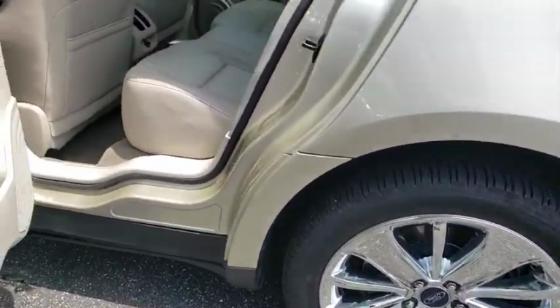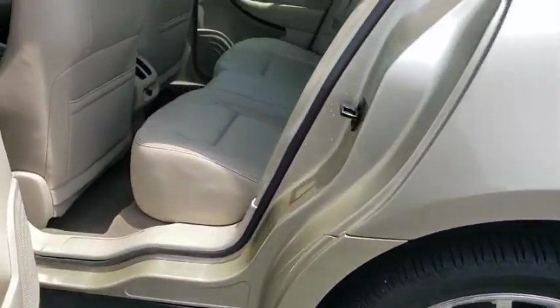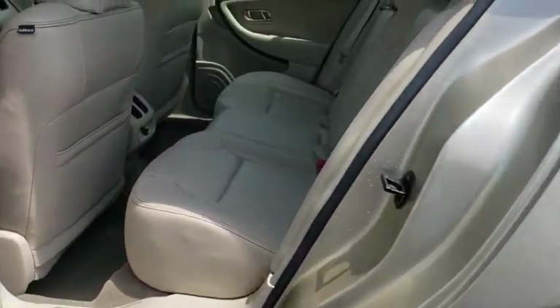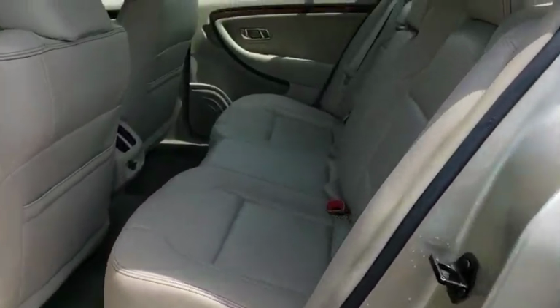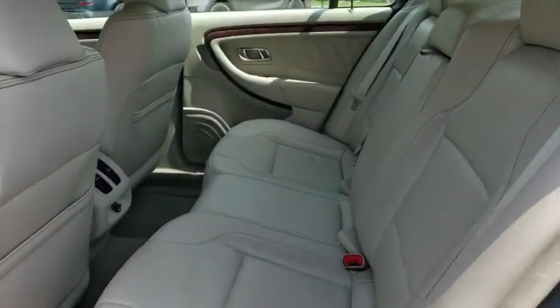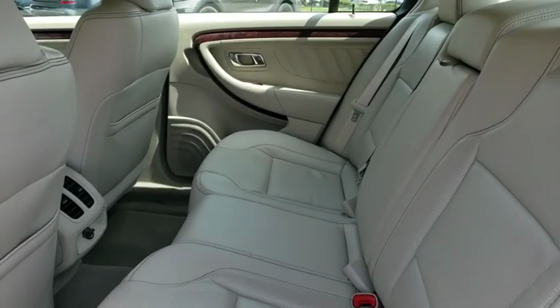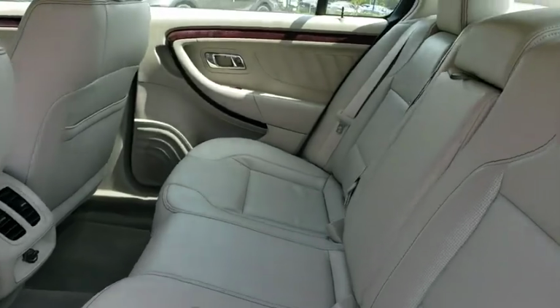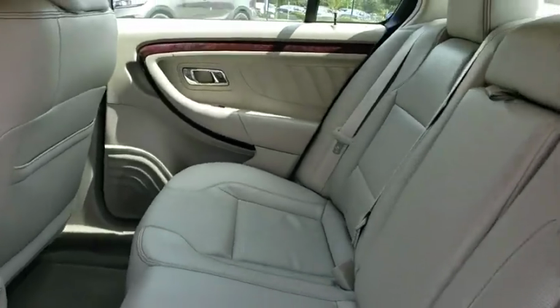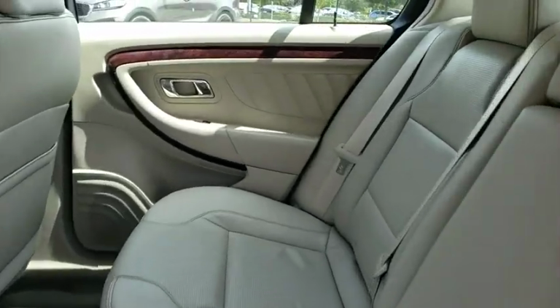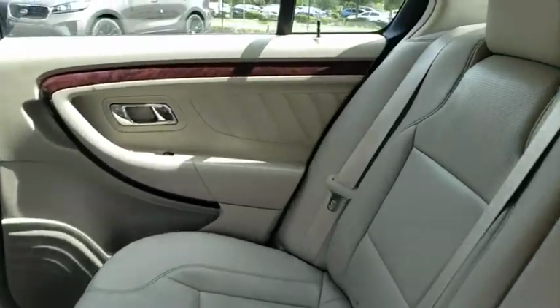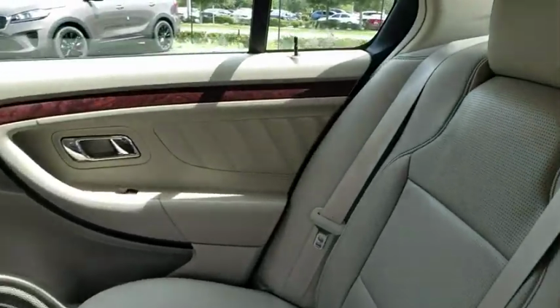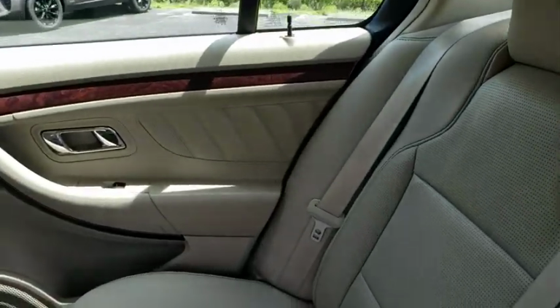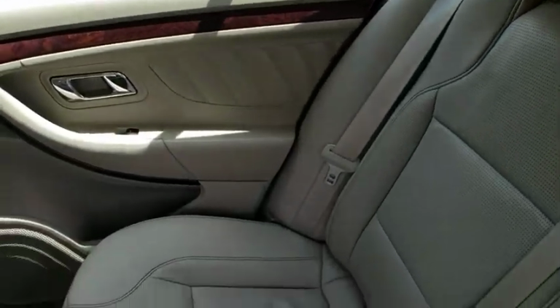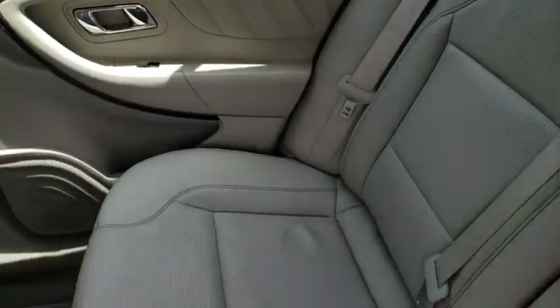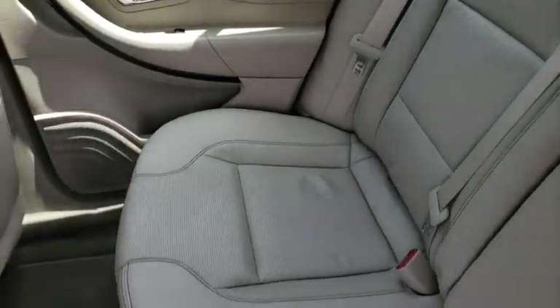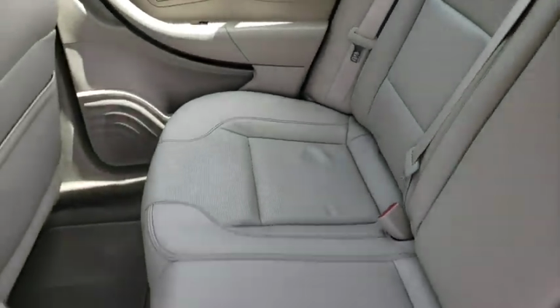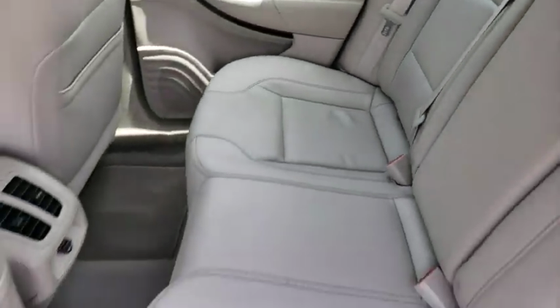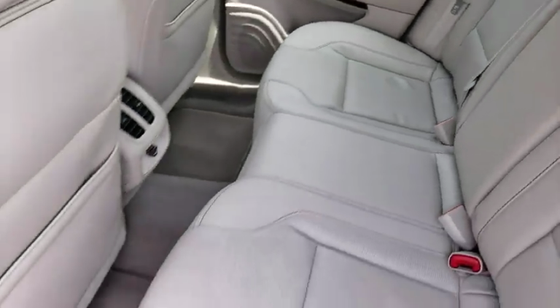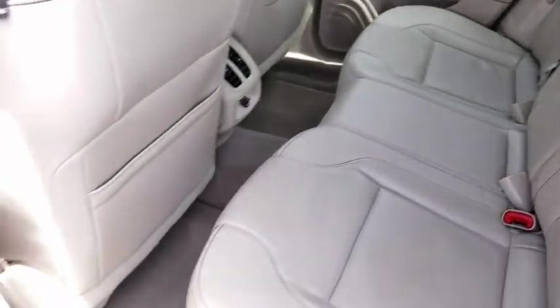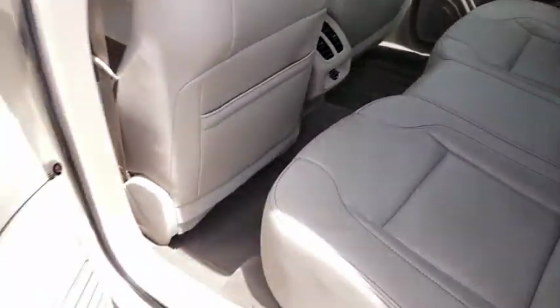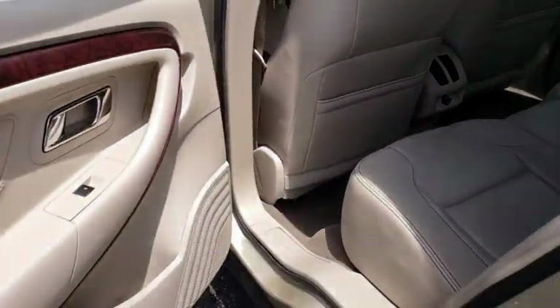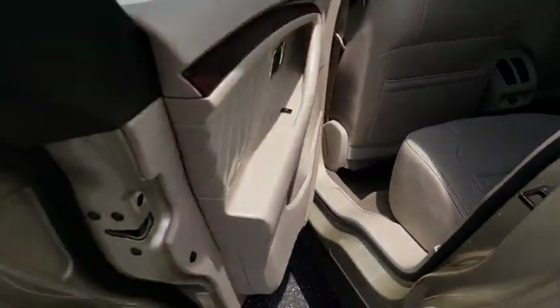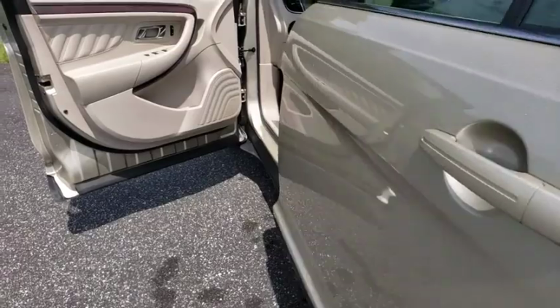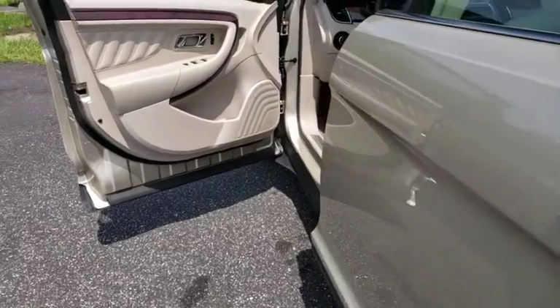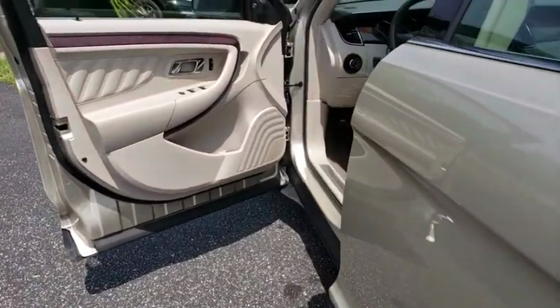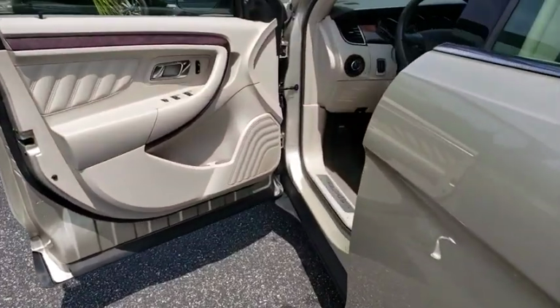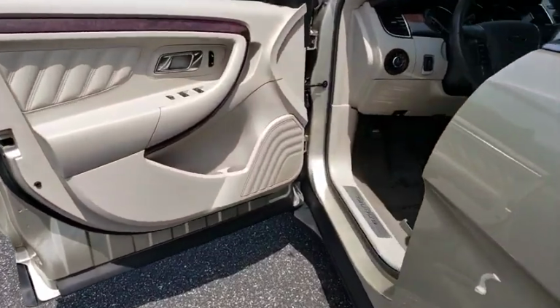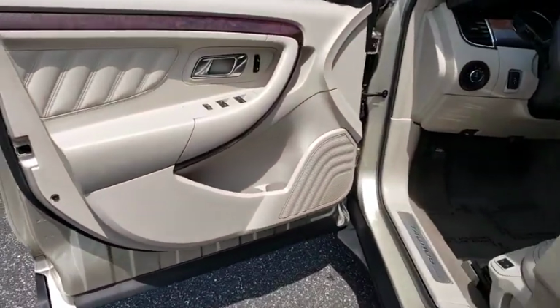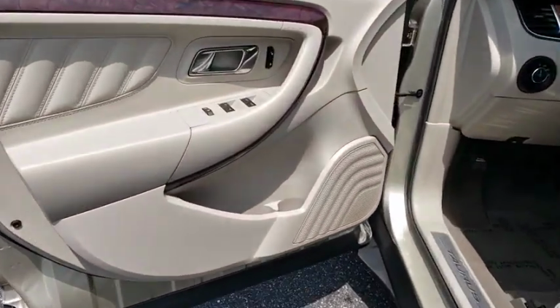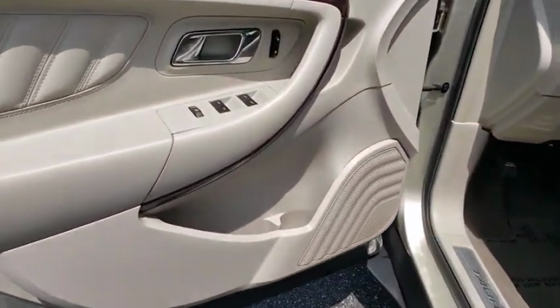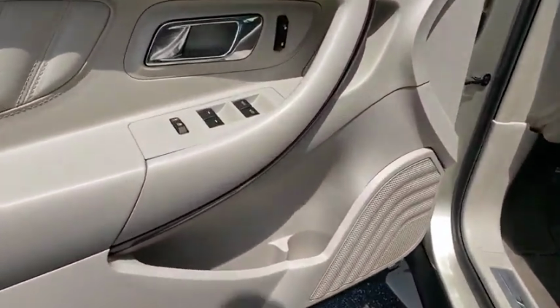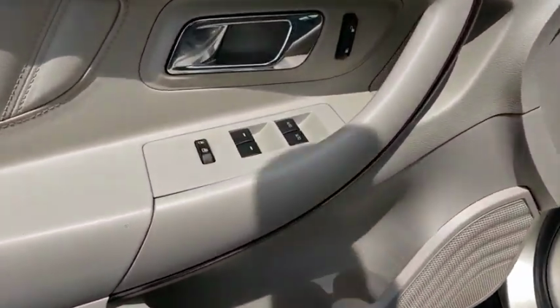keyless entry, power passenger seat, CD changer, traction control, stability control, anti-lock braking system, backup camera, leather wrapped steering wheel, Bluetooth.